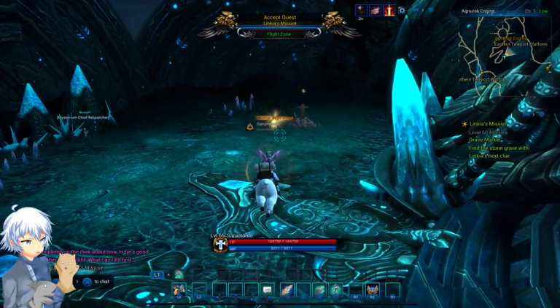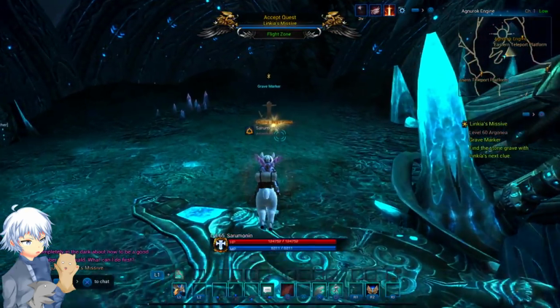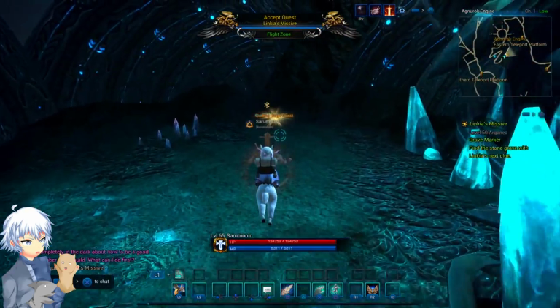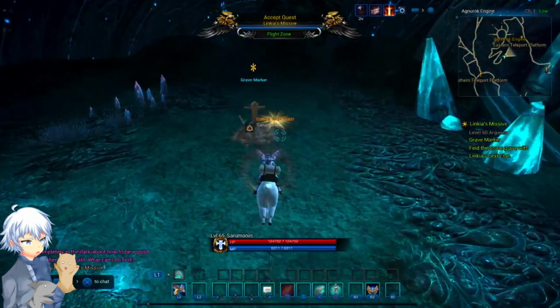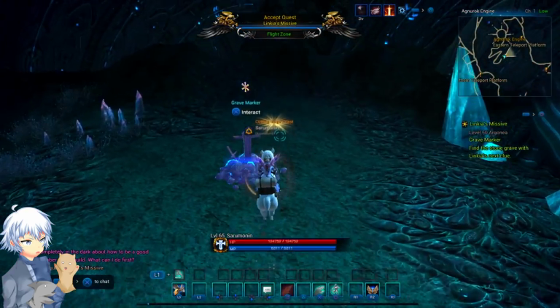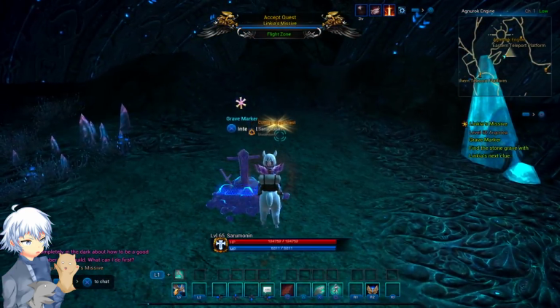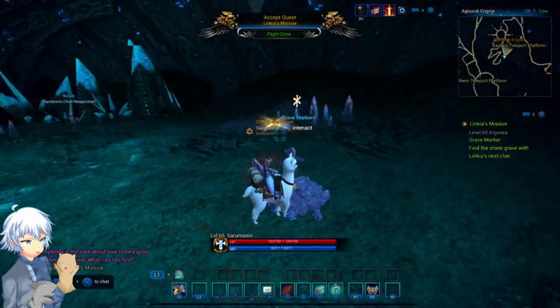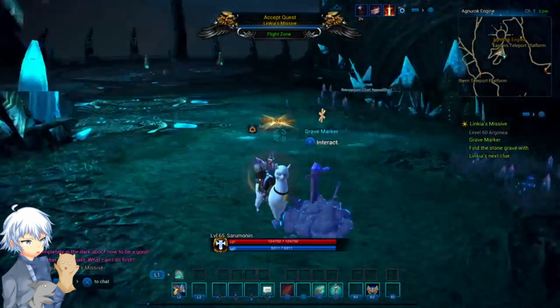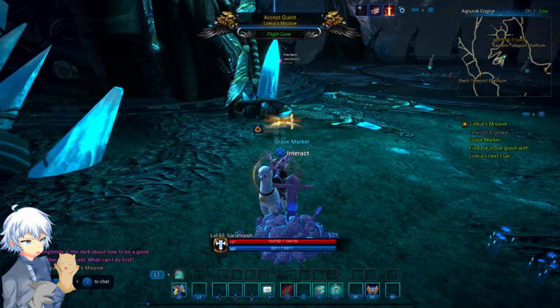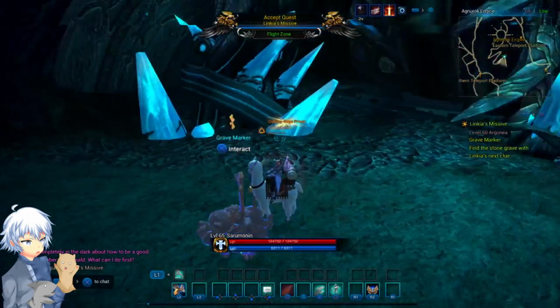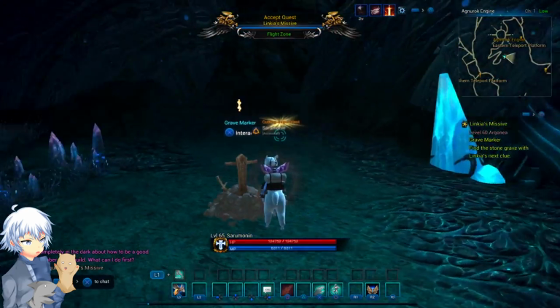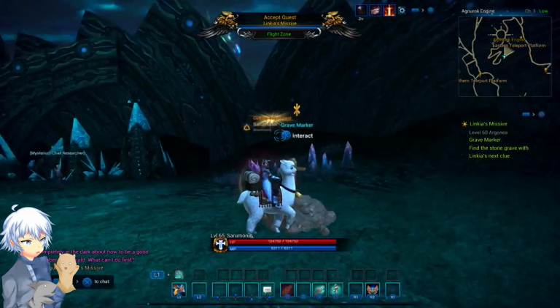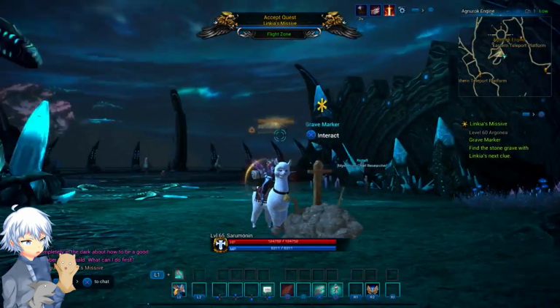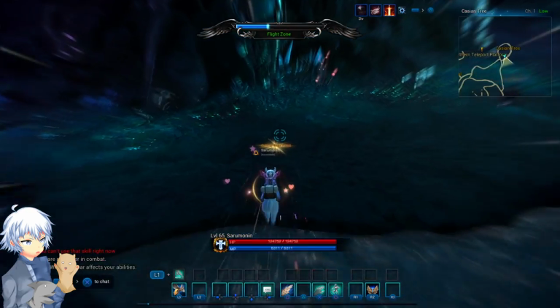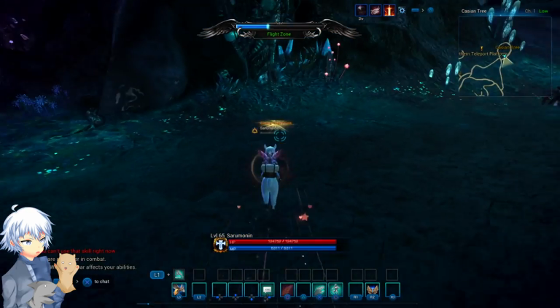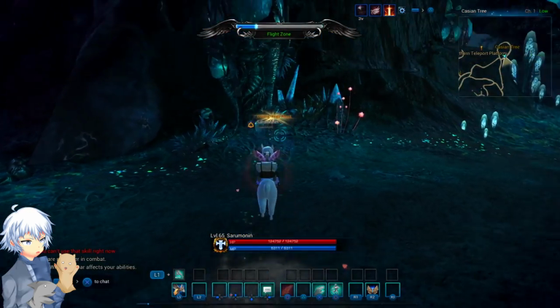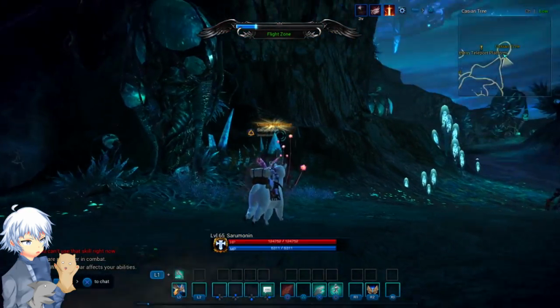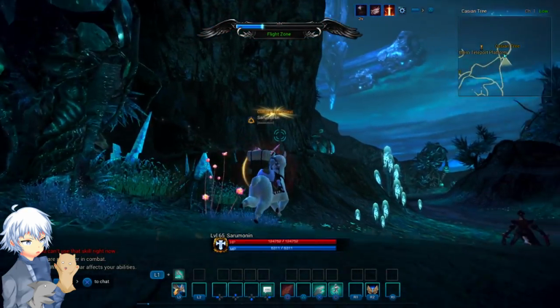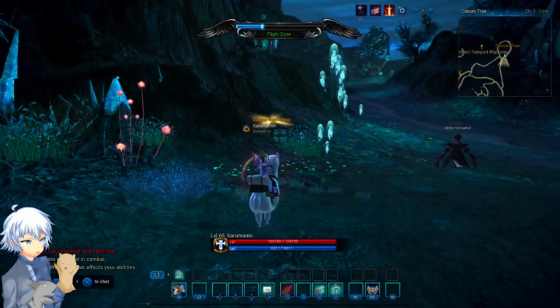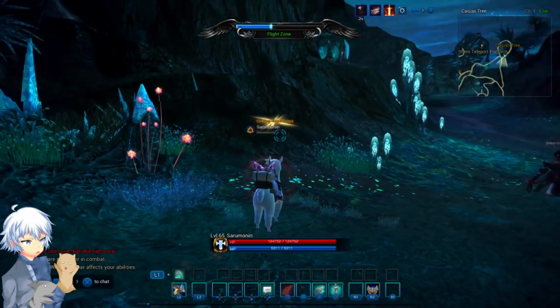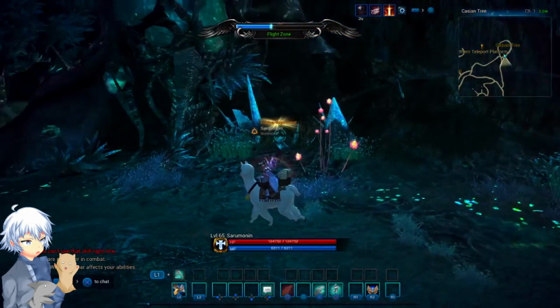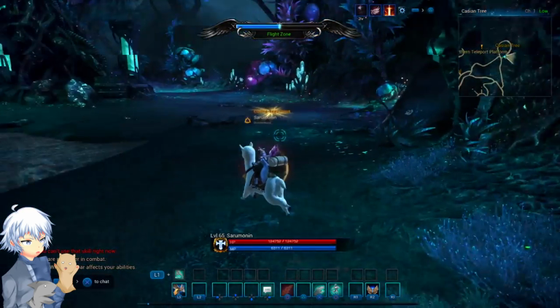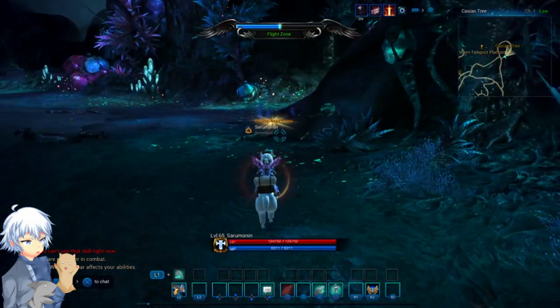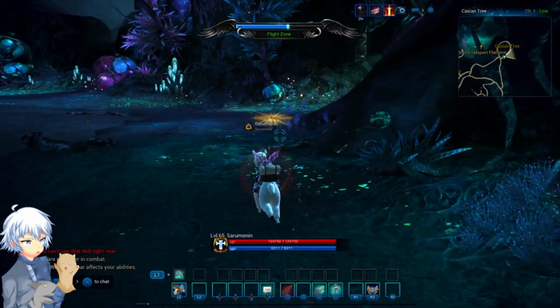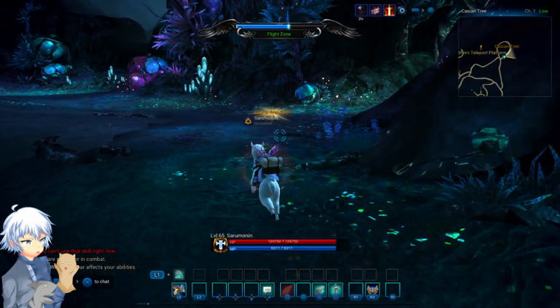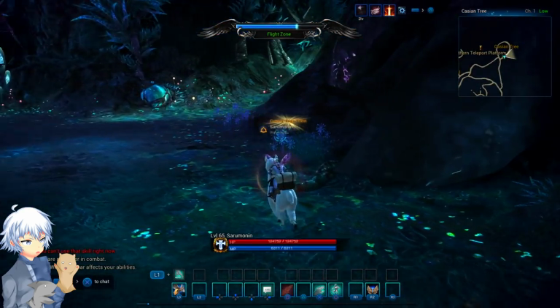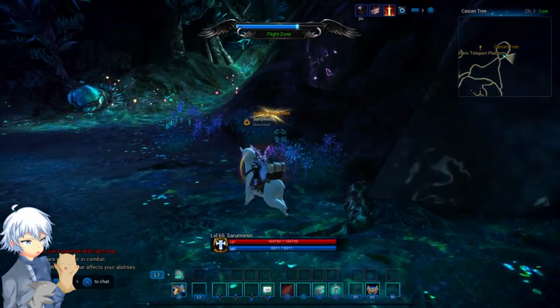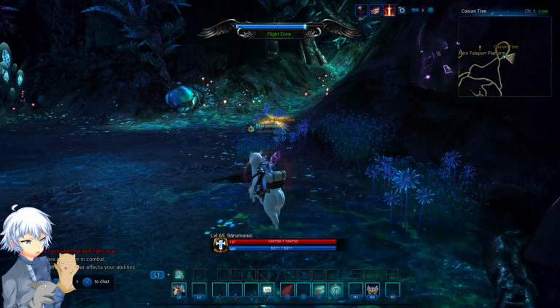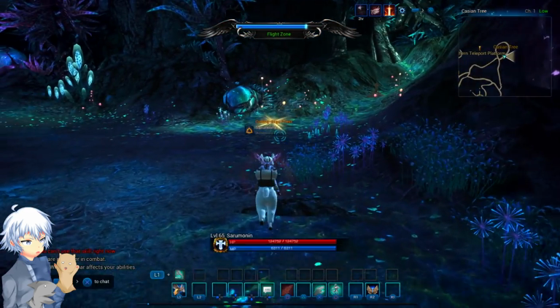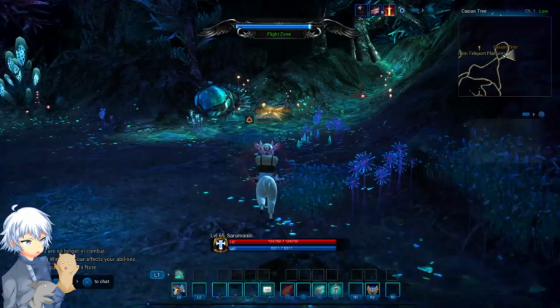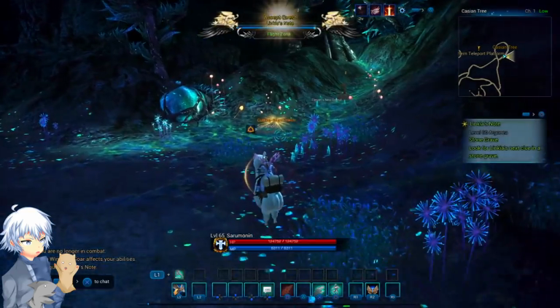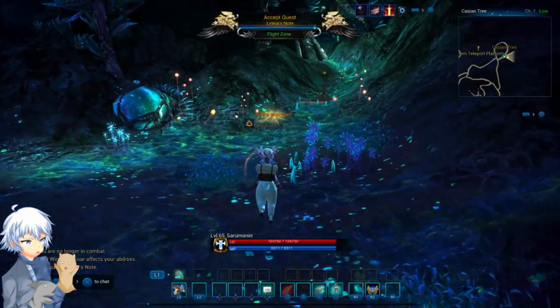Simply go to the top and you'll see a grave over to the side. You'll get a completion icon and just accept it. From there, you'll want to go to the next location. I should warn you that if you don't do it in the pattern I'm doing in this video, you'll get lost and won't be able to progress.